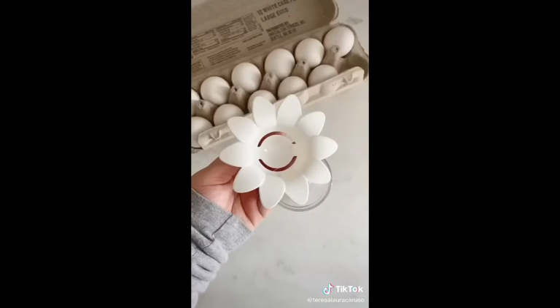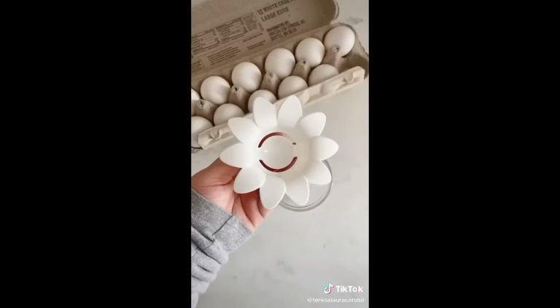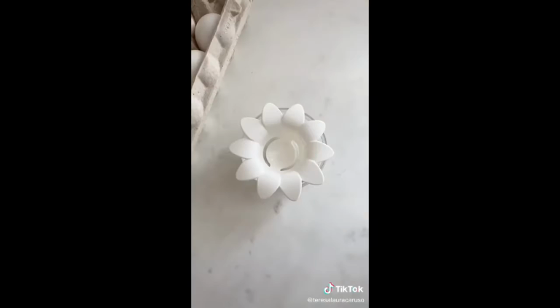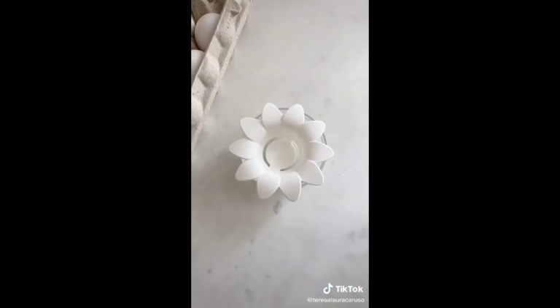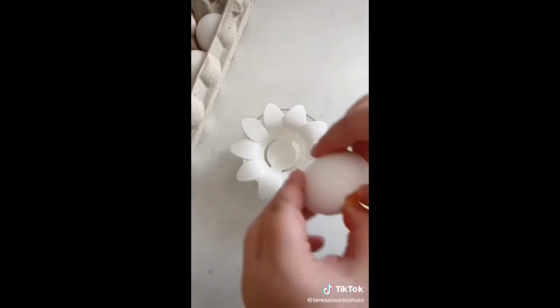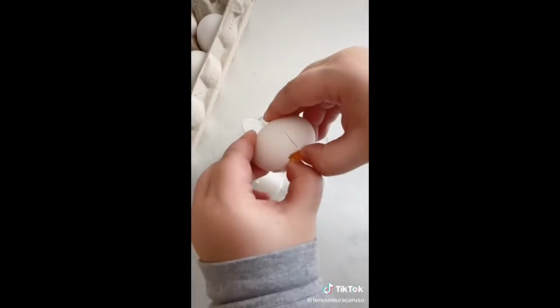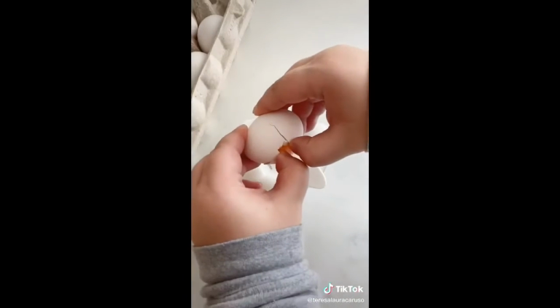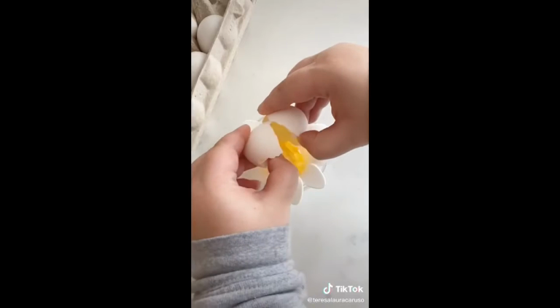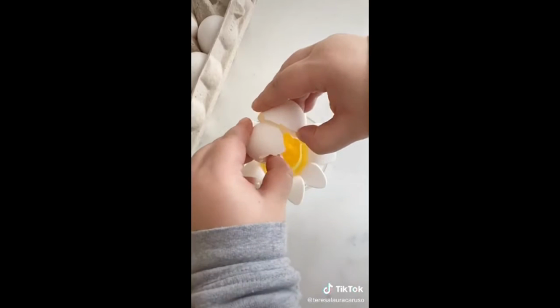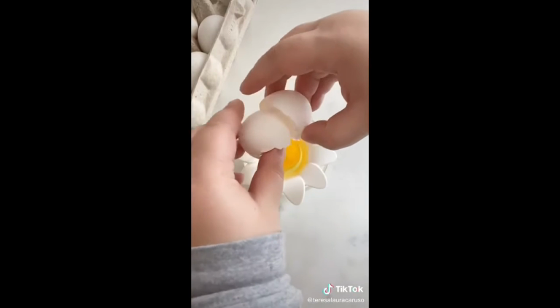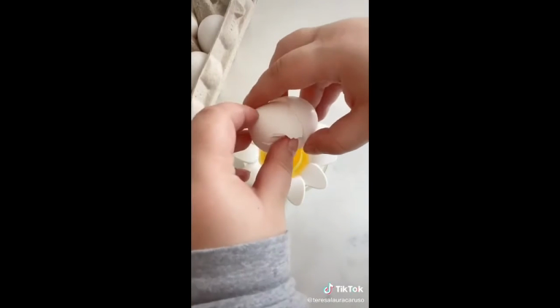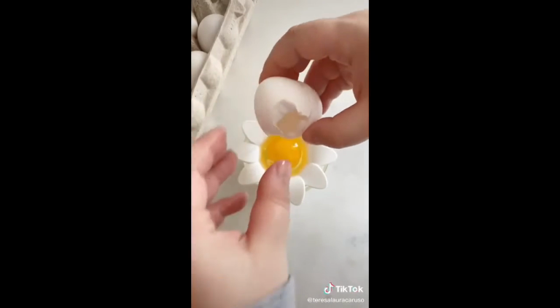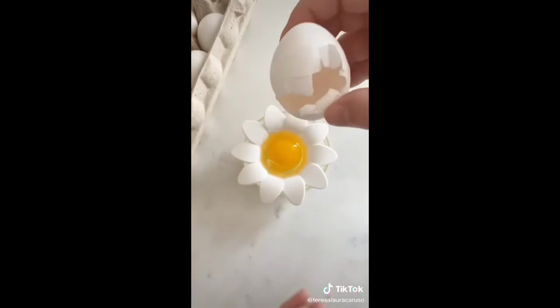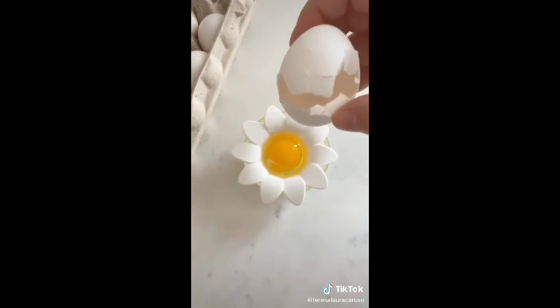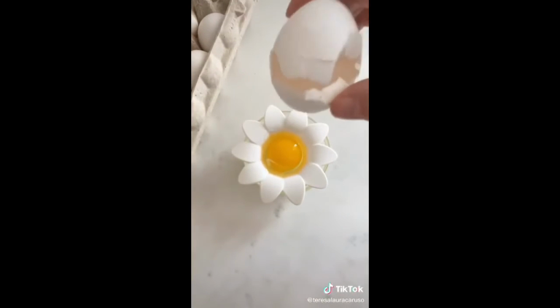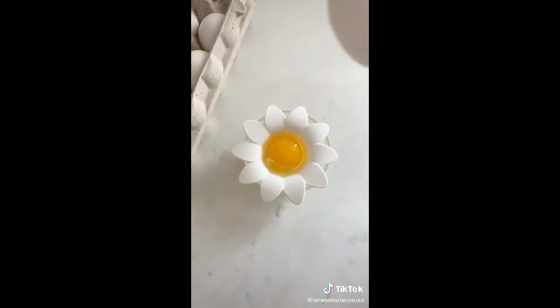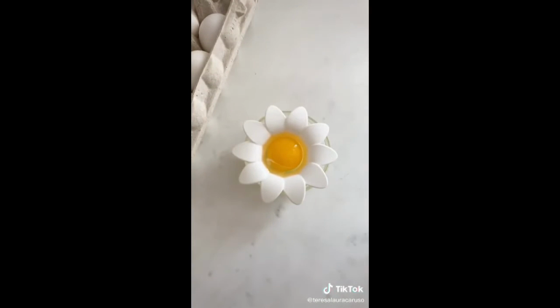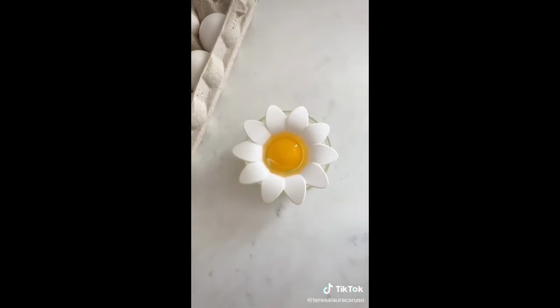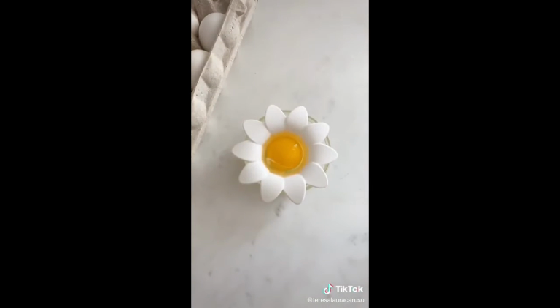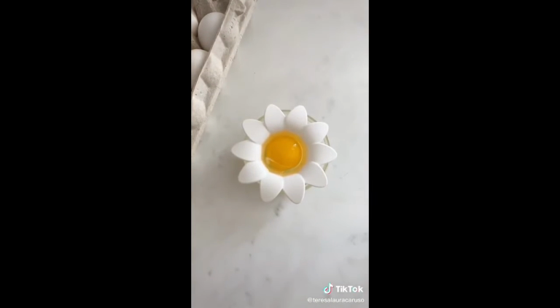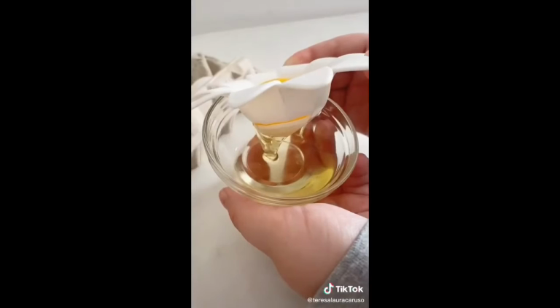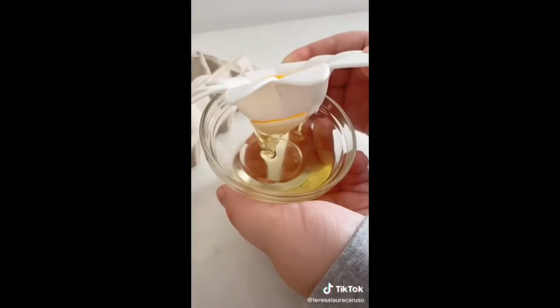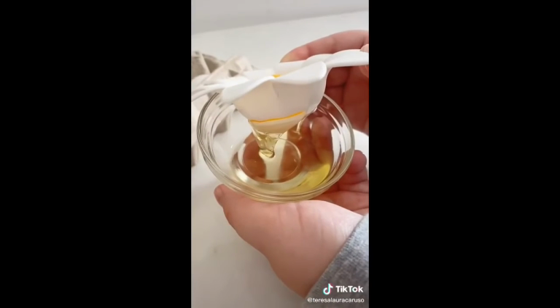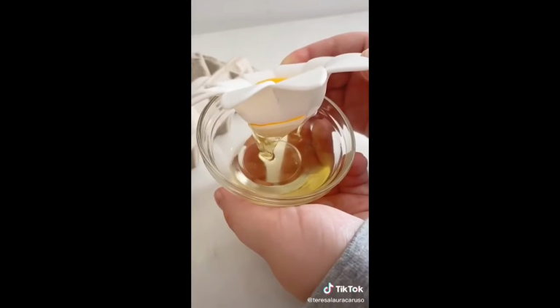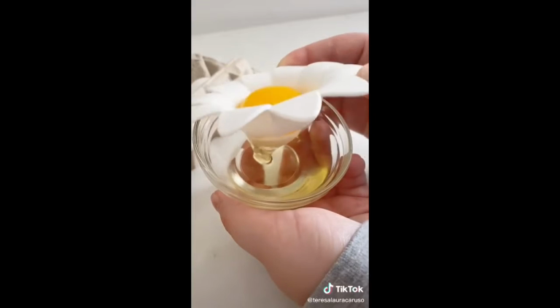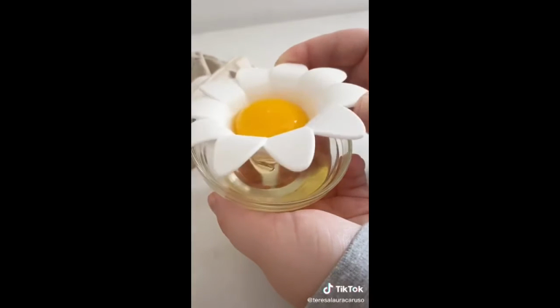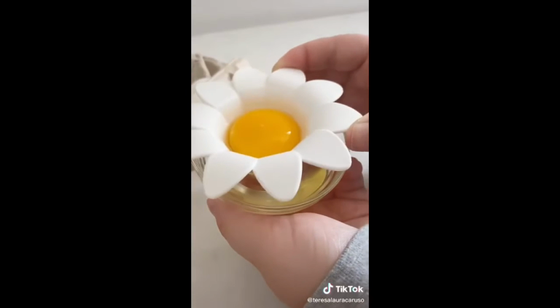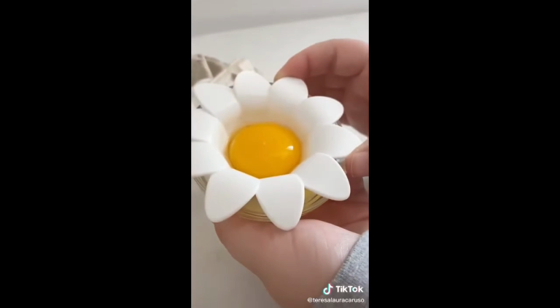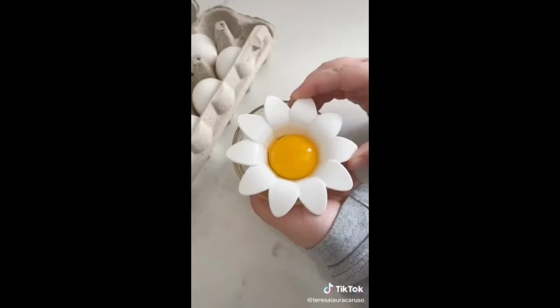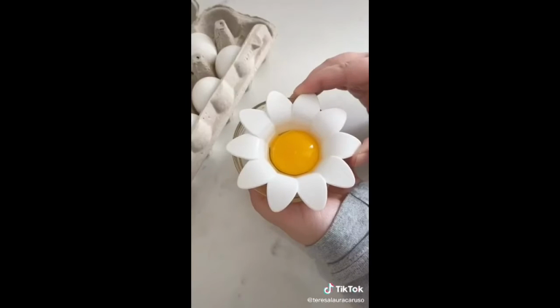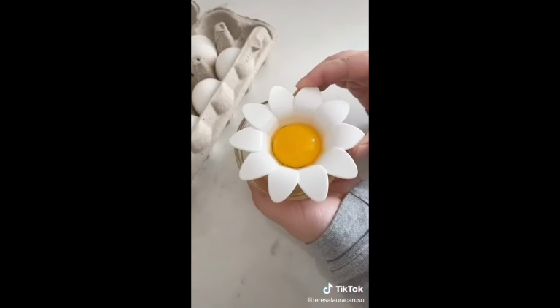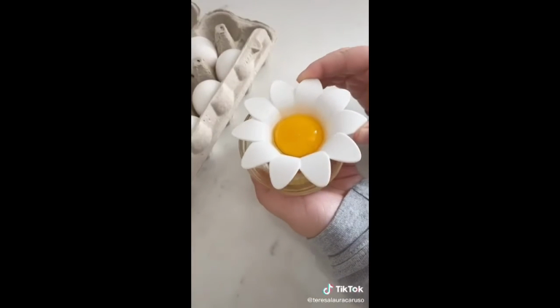Next up is this tool that helps you separate the egg yolk from the egg whites. Place it over a cup or bowl, crack an egg, and the egg yolk will stay on top while the egg whites go to the bottom. Plus when you're done it looks like a super cute daisy.